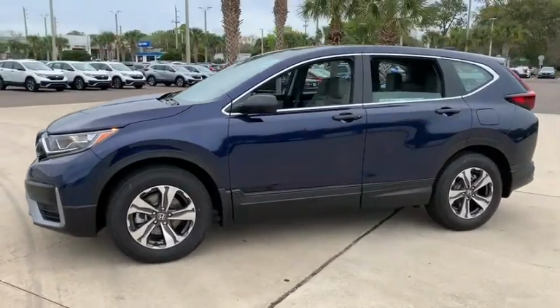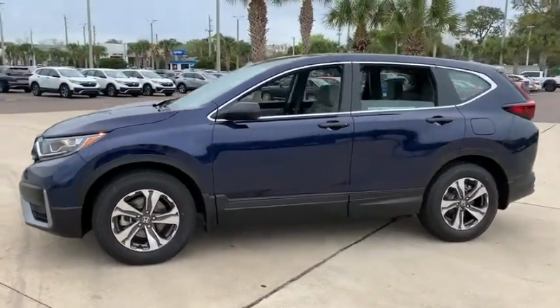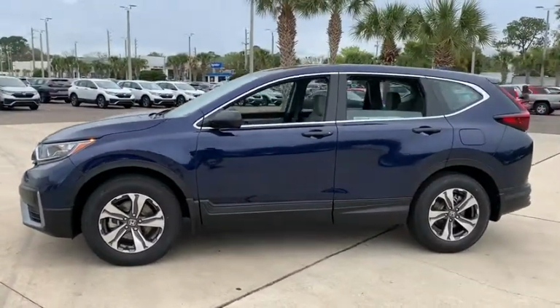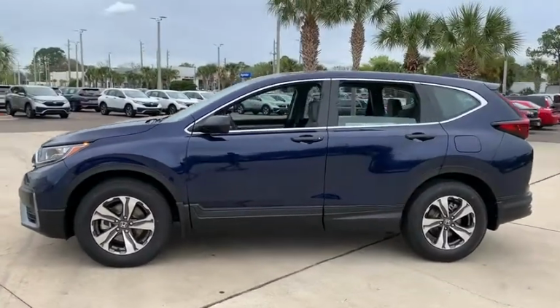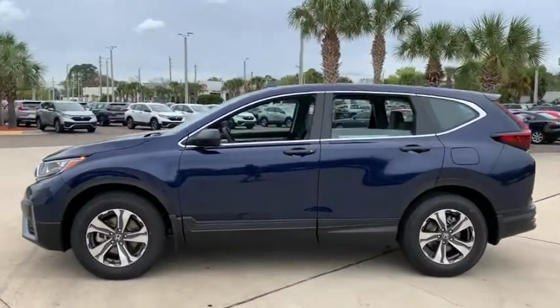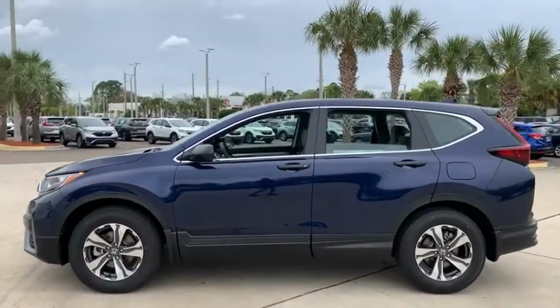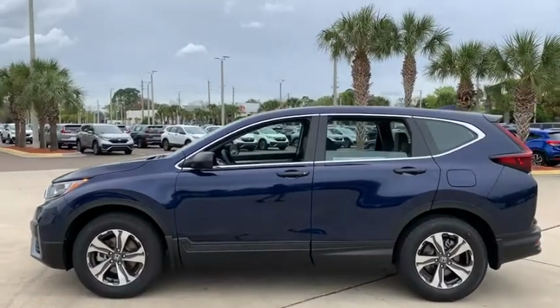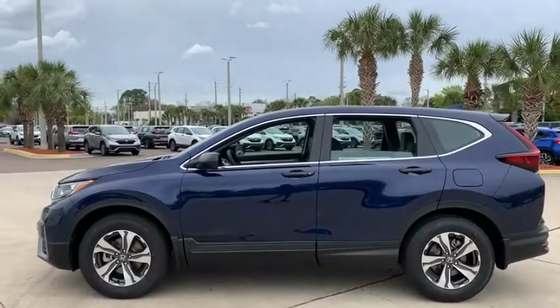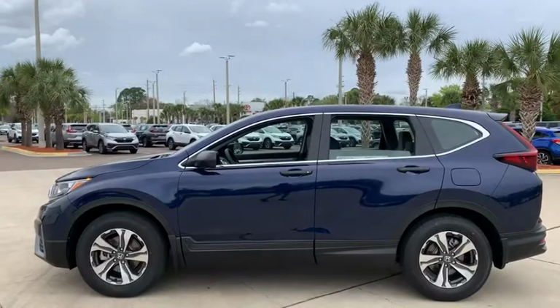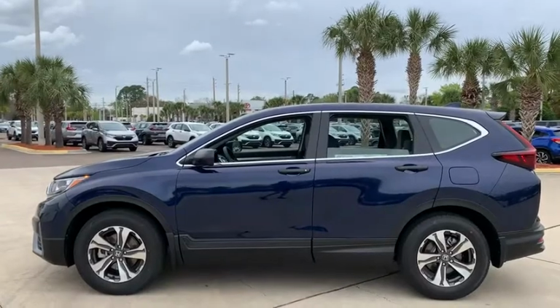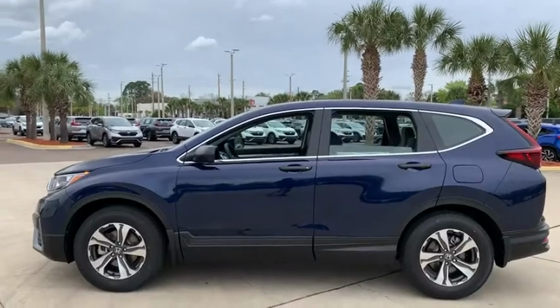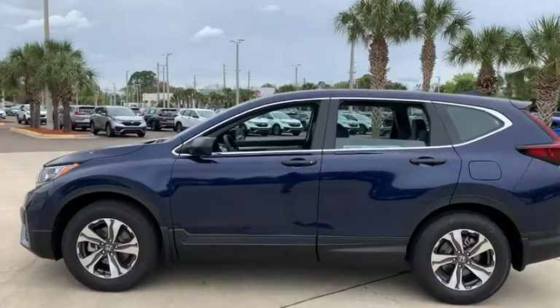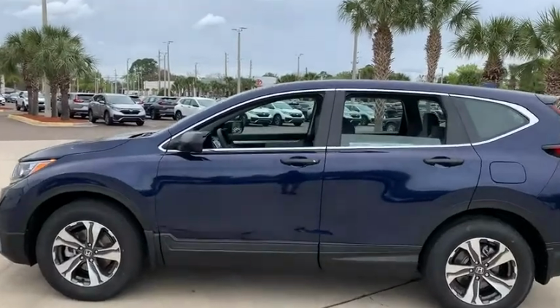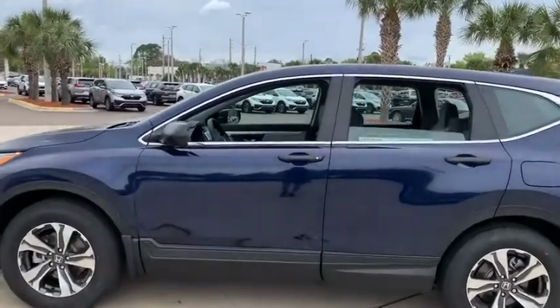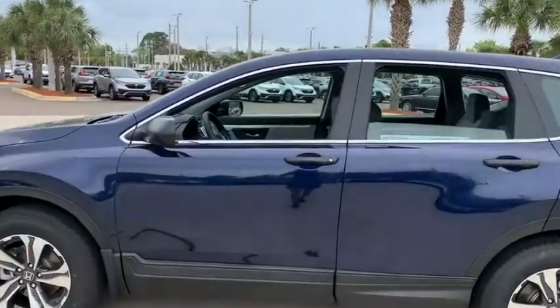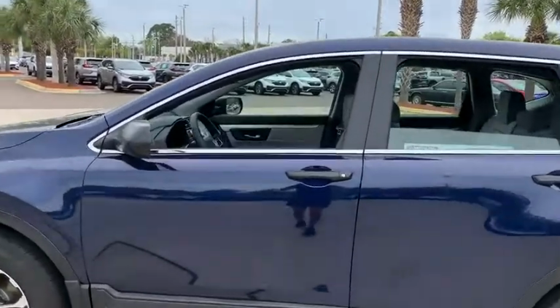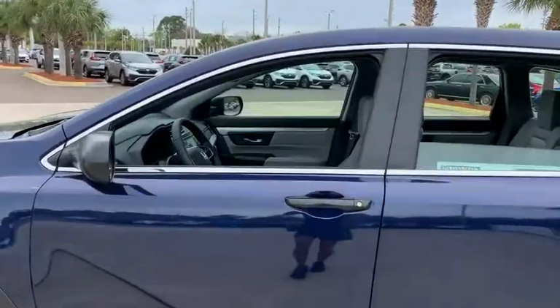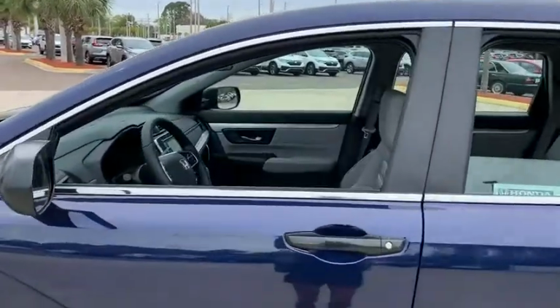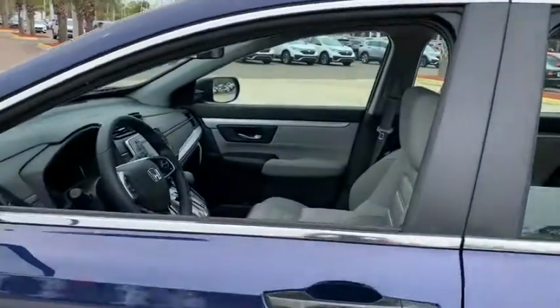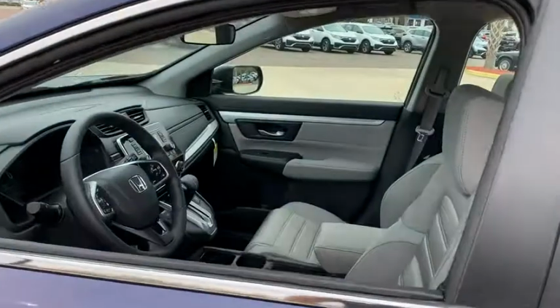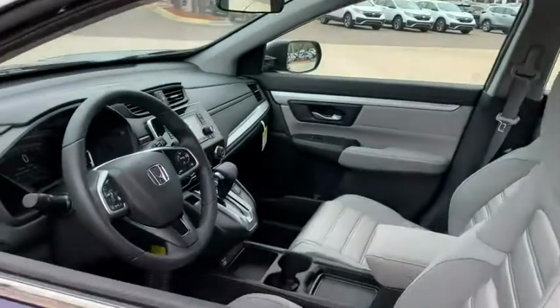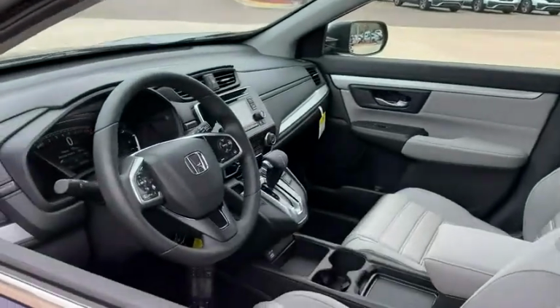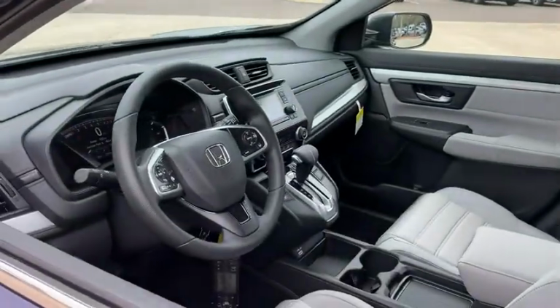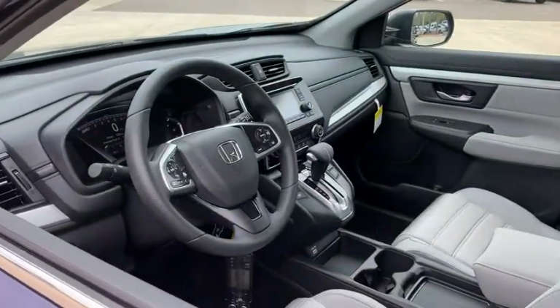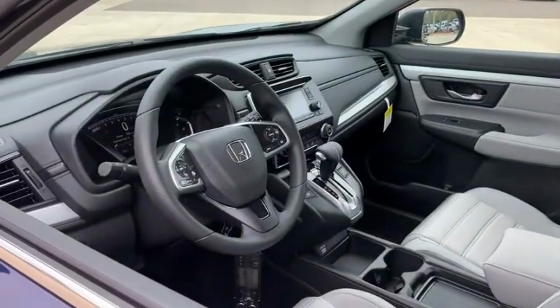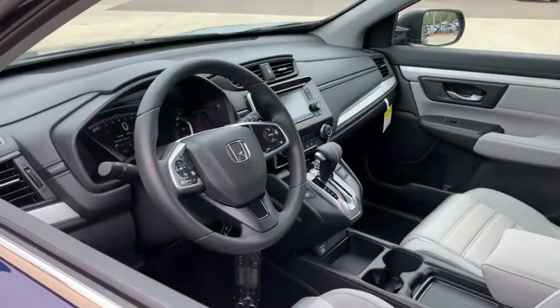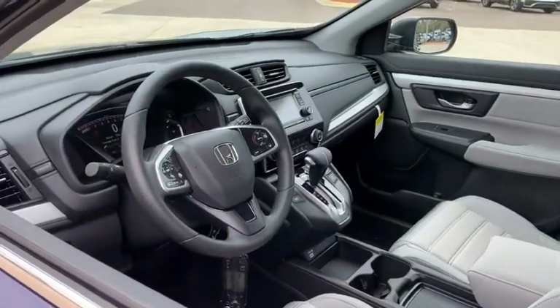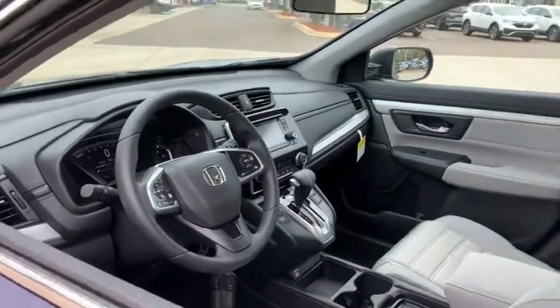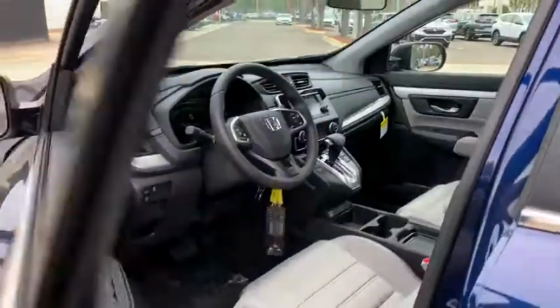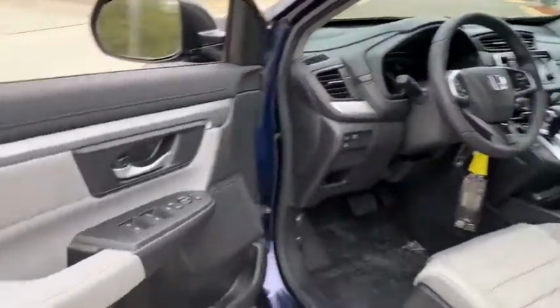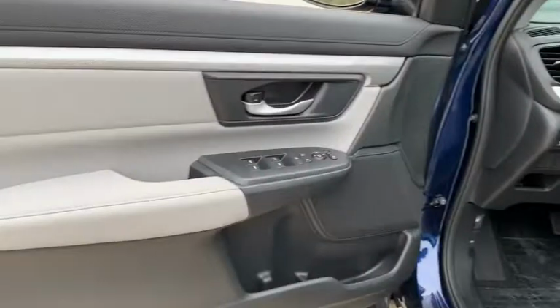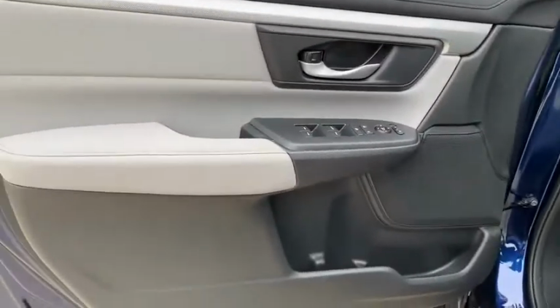Here are some of this vehicle's great options: traction control, dual airbags, power steering, four-wheel disc brakes, trip computer, electronic stability control, rear window defroster, power windows, brake assist, and overhead console.